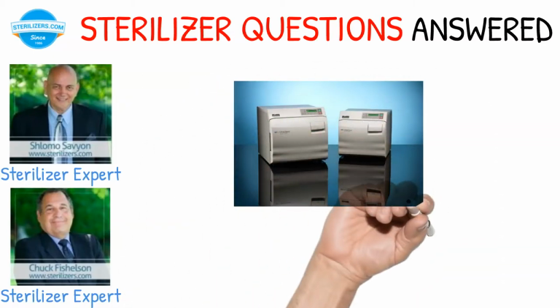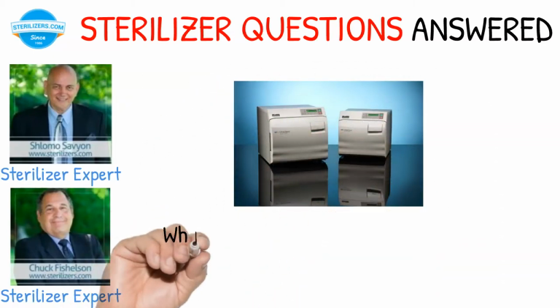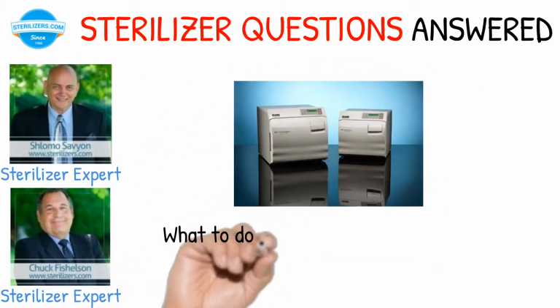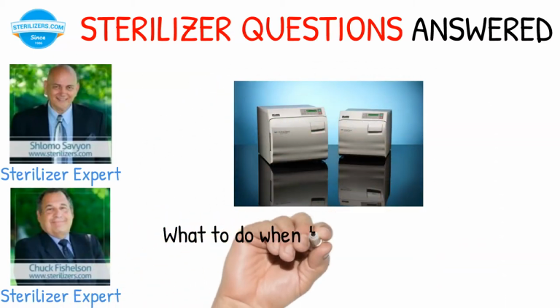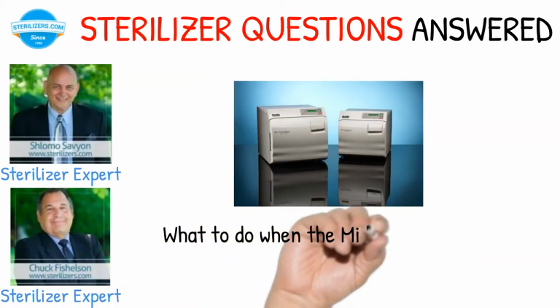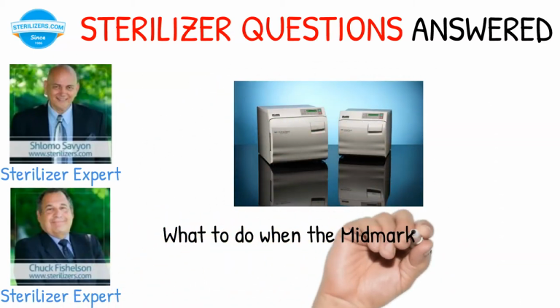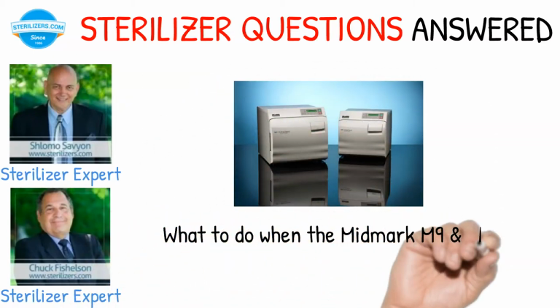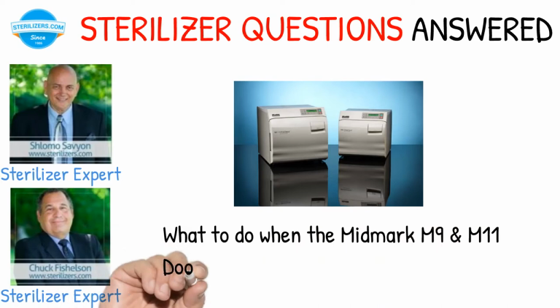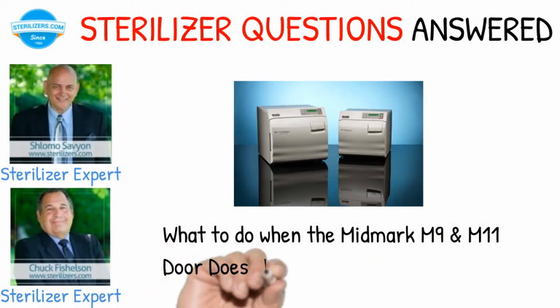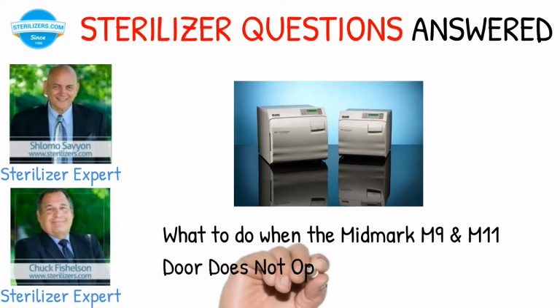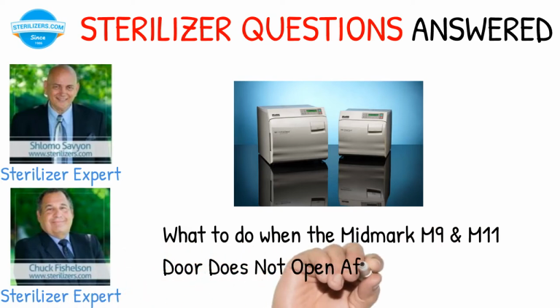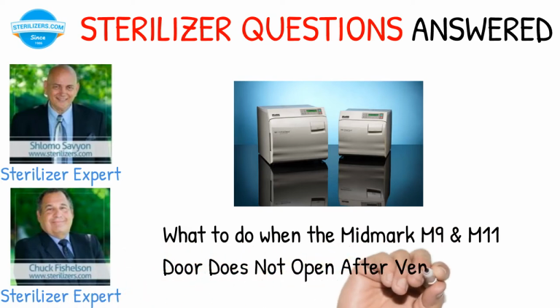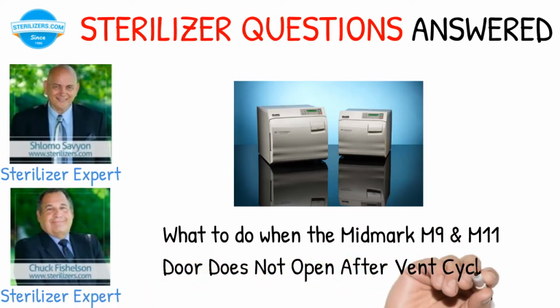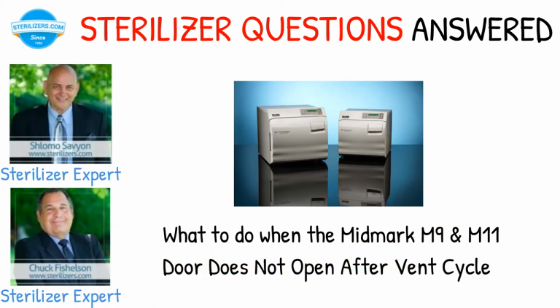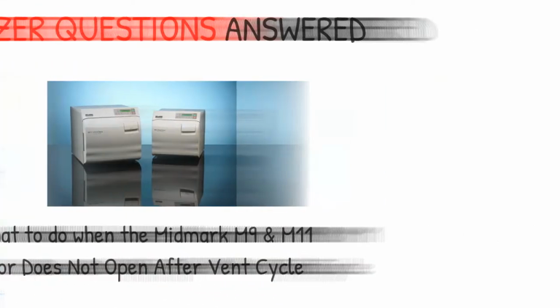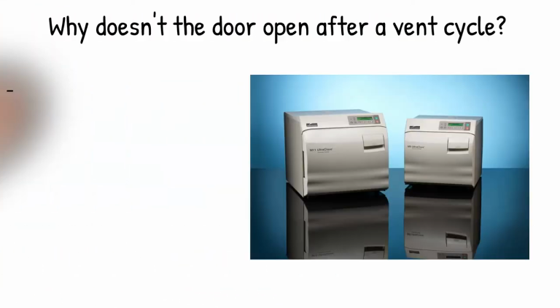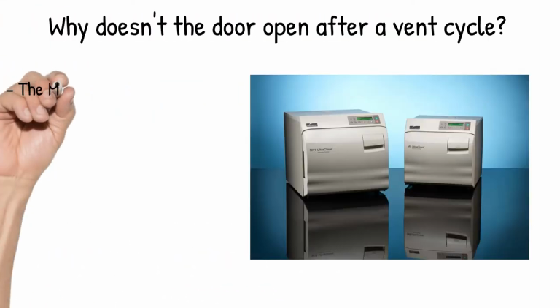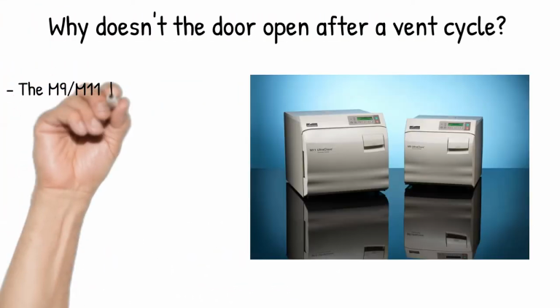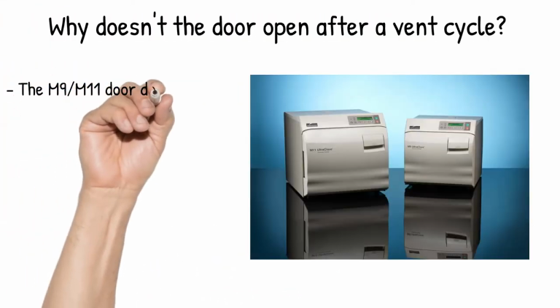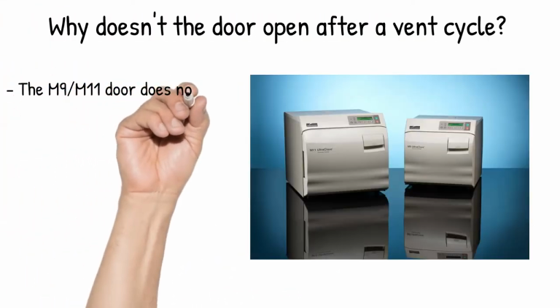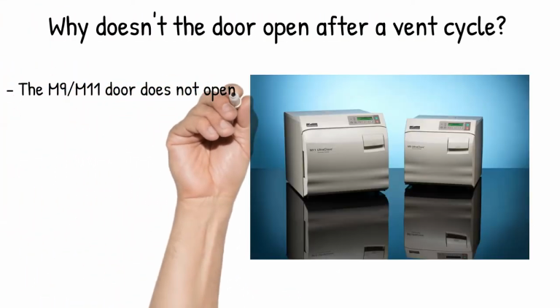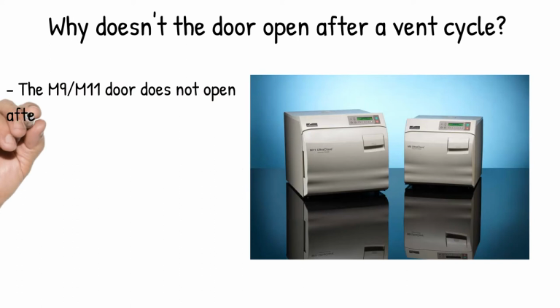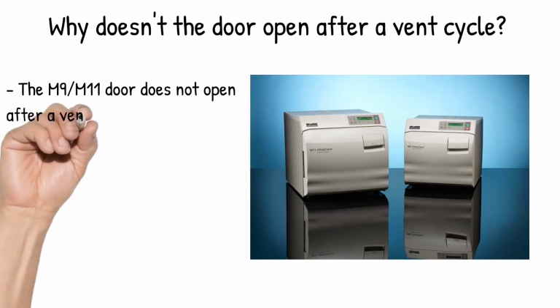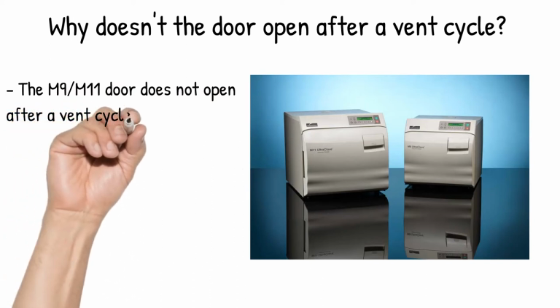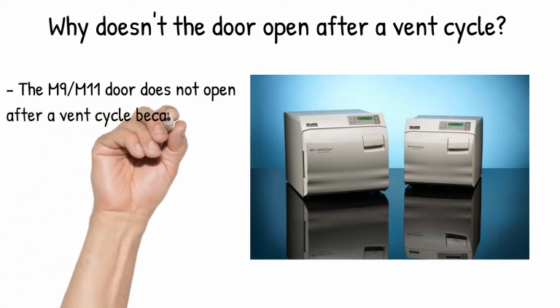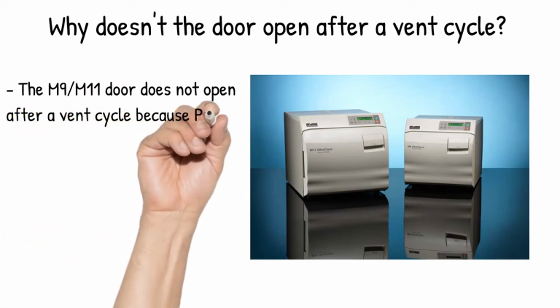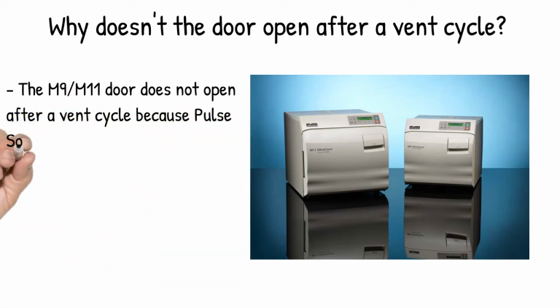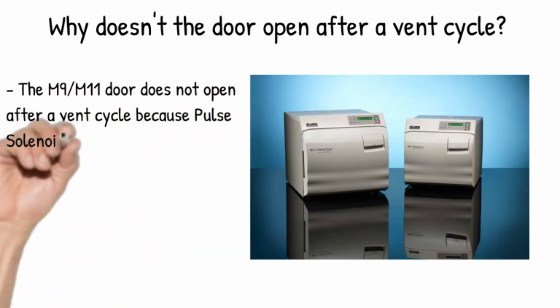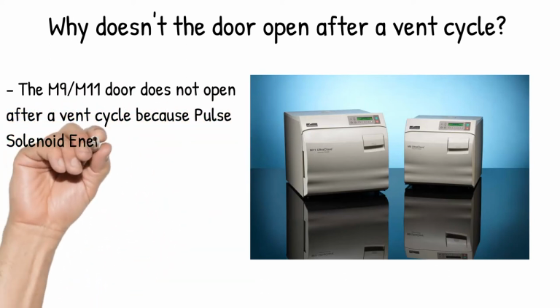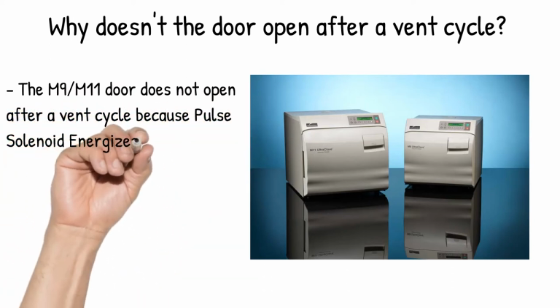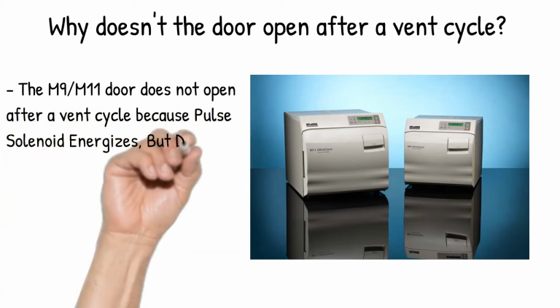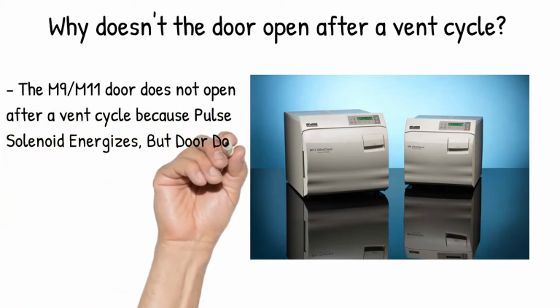What to do when the Midmark M9 and M11 door does not open after a vent cycle? The M9 and M11 door does not open after a vent cycle because the pulse solenoid energizes, but the door does not open.